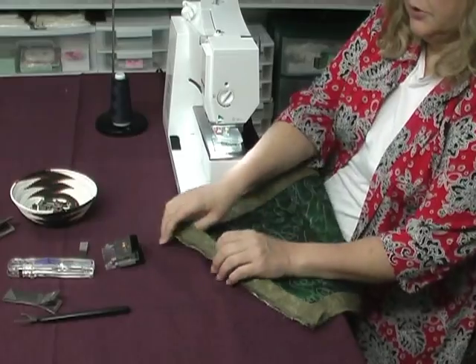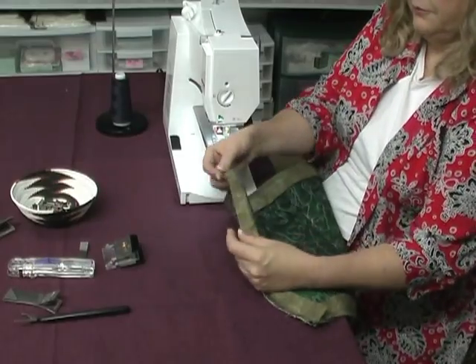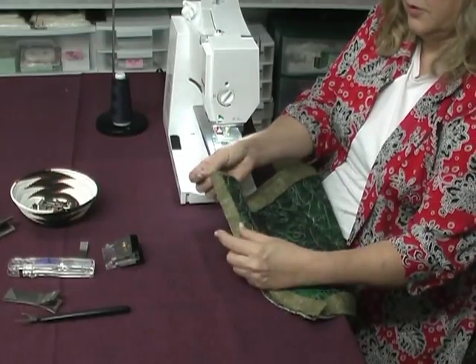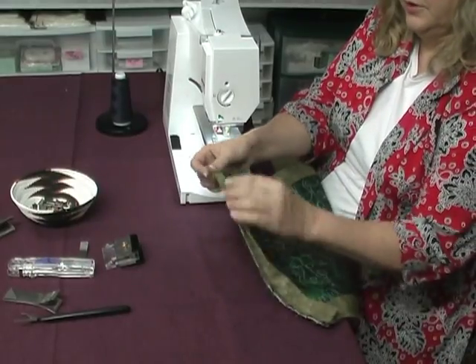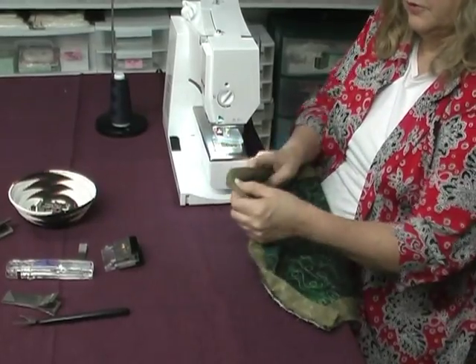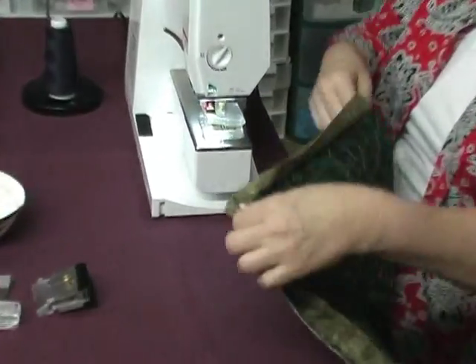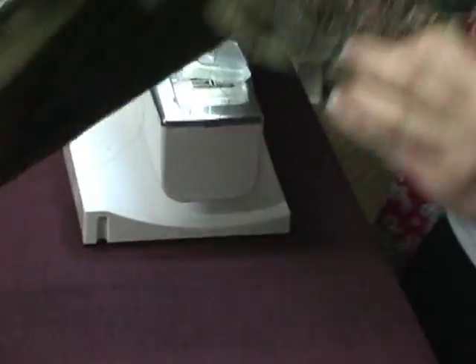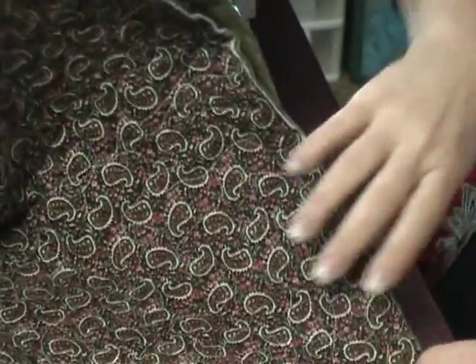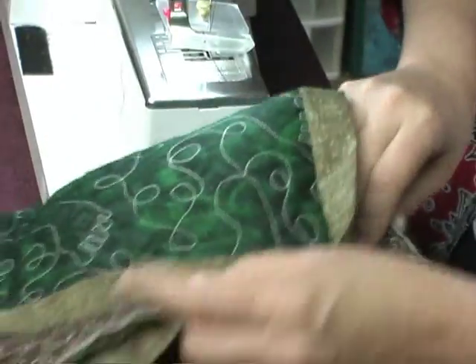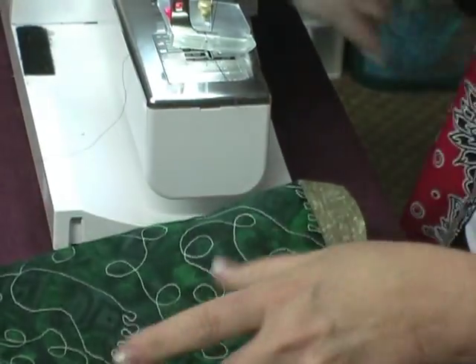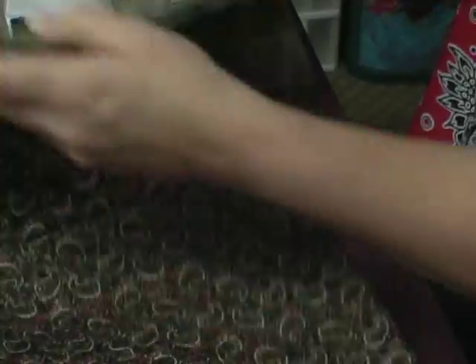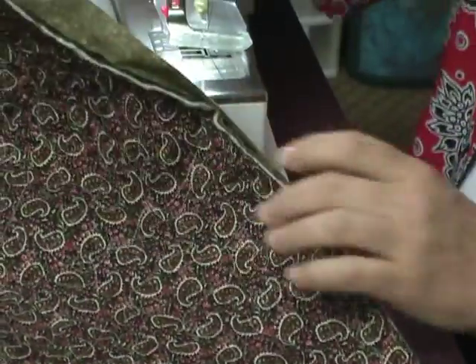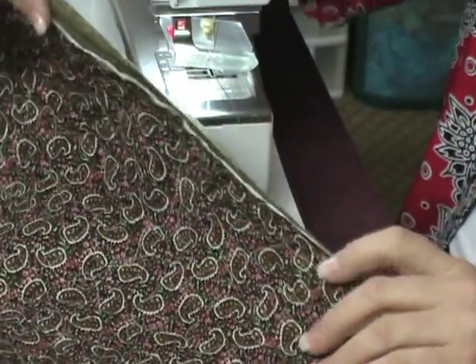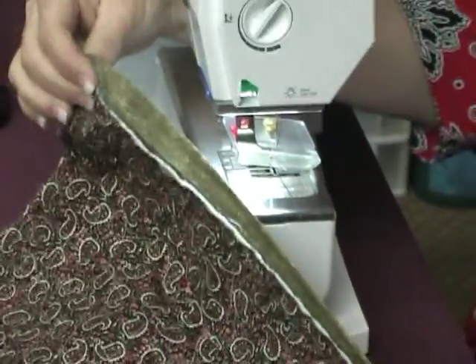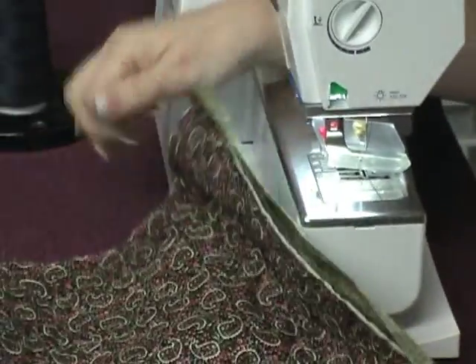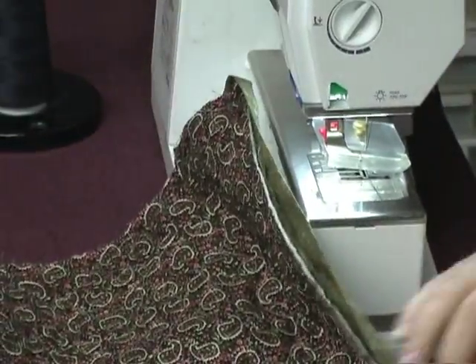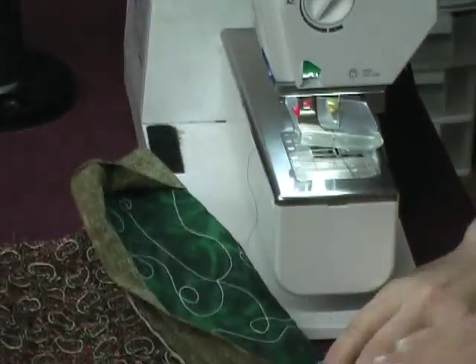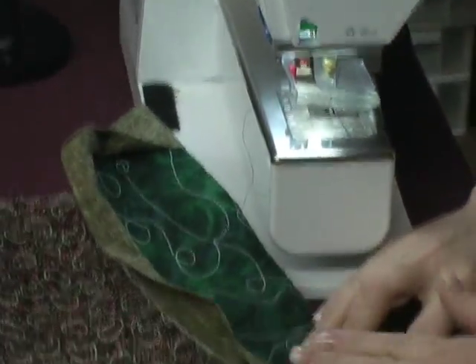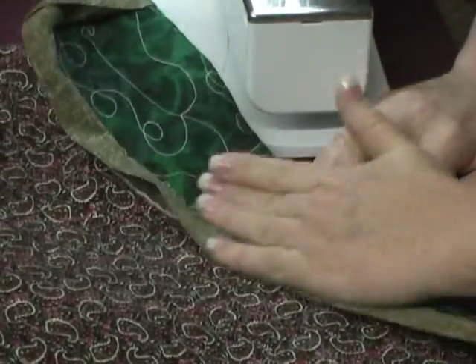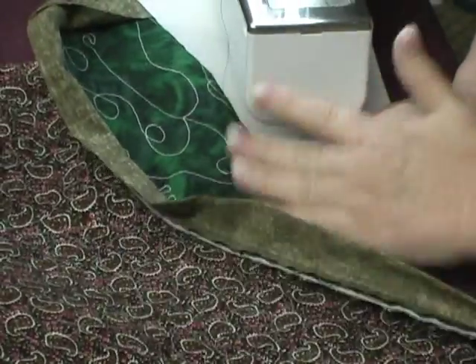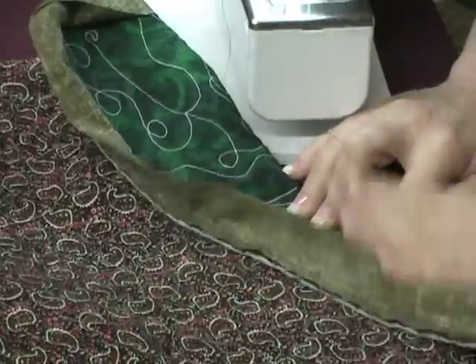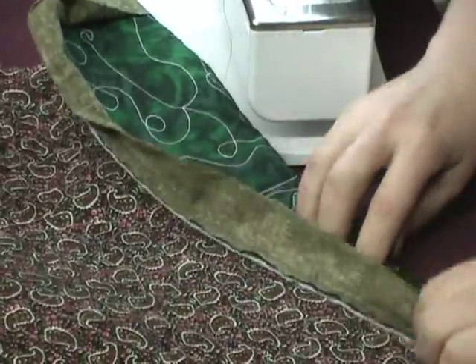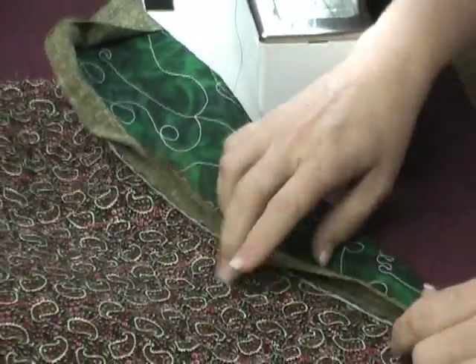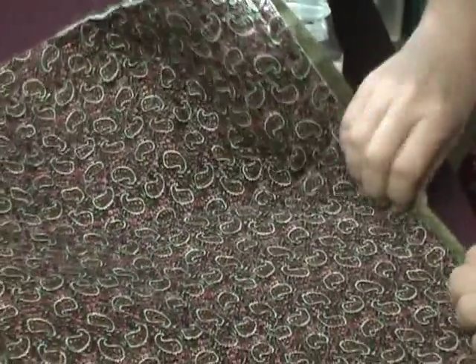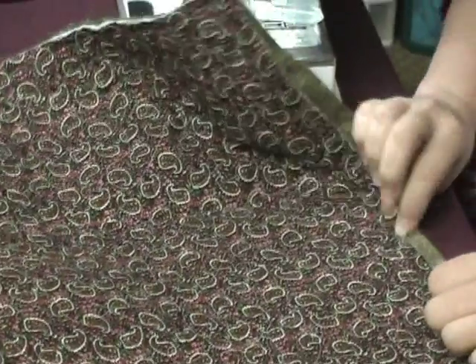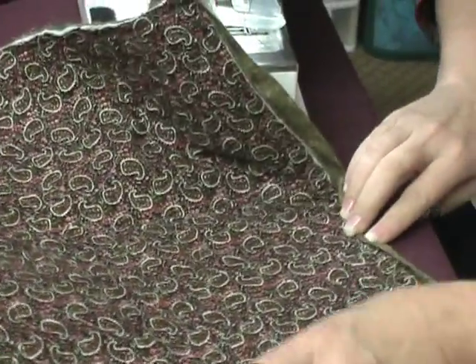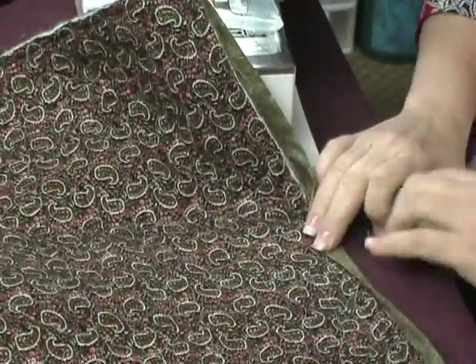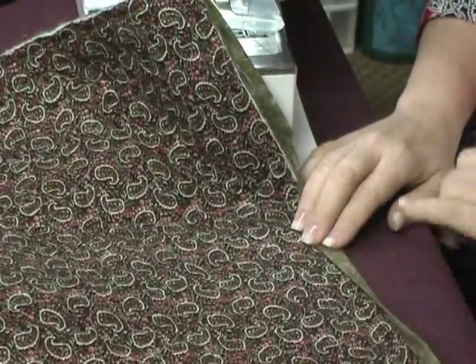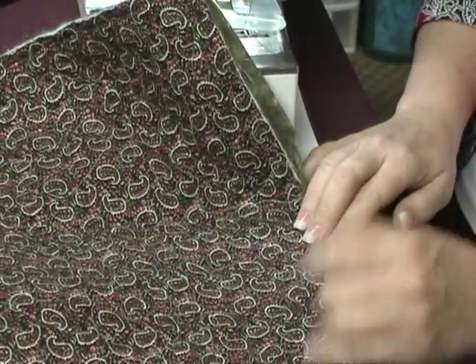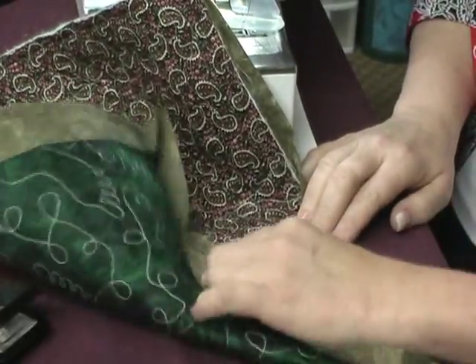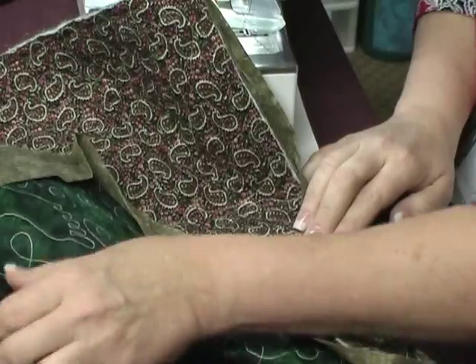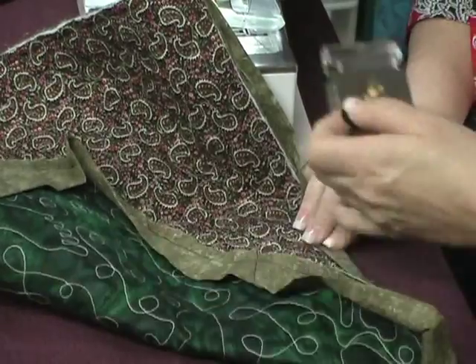I want to first start by folding this over and turning this project to the back because I need to attach my zip bind tool. If you need to finger press this a little bit, give that a little bit of a press. That way this binding is going to be nice and right to that seam.